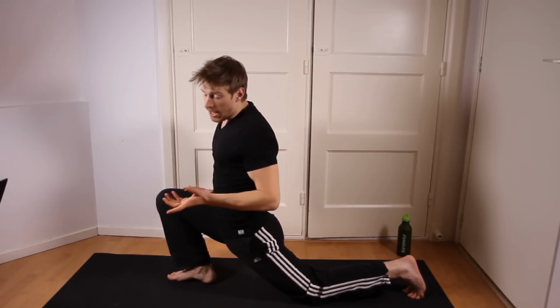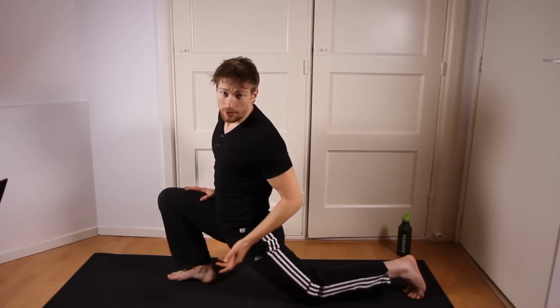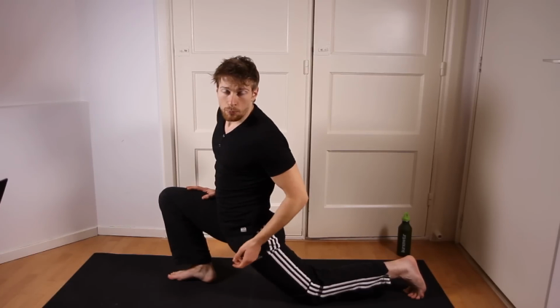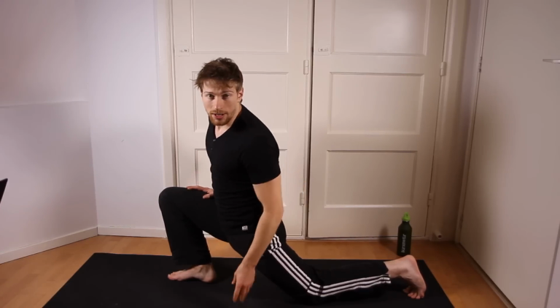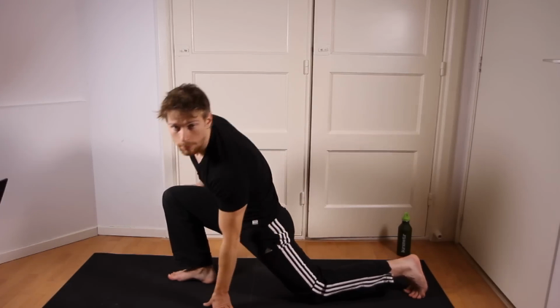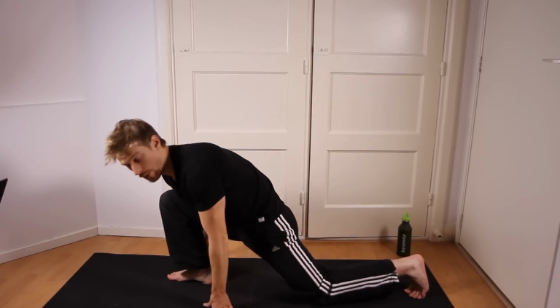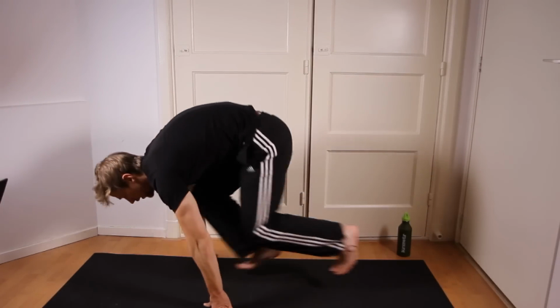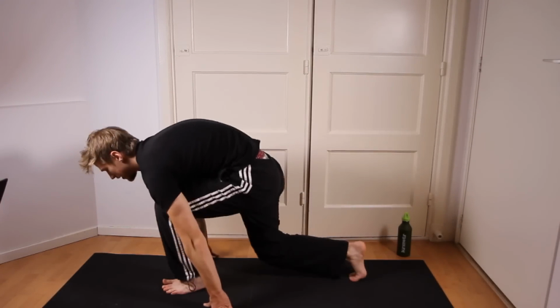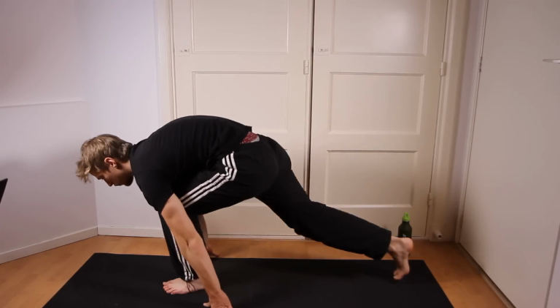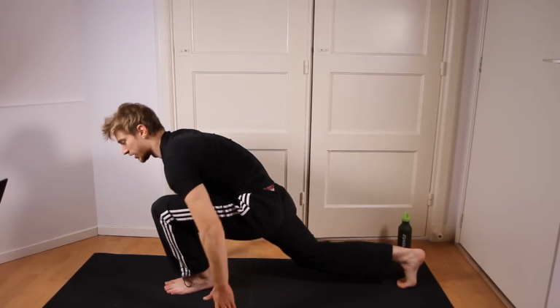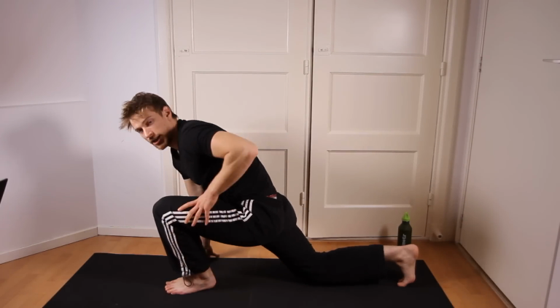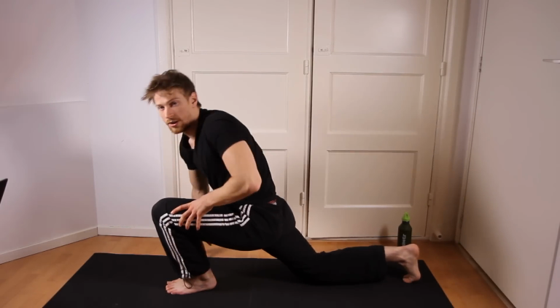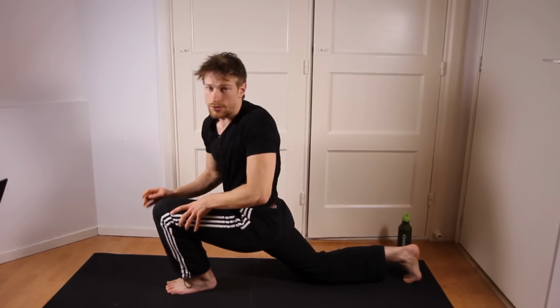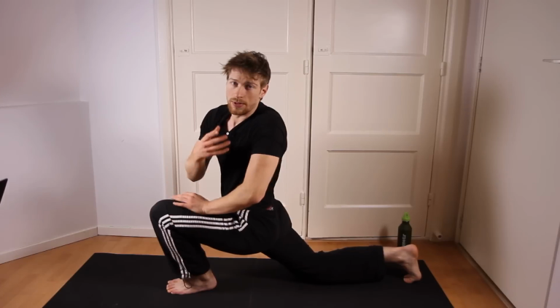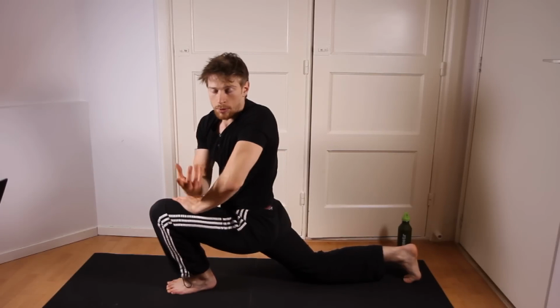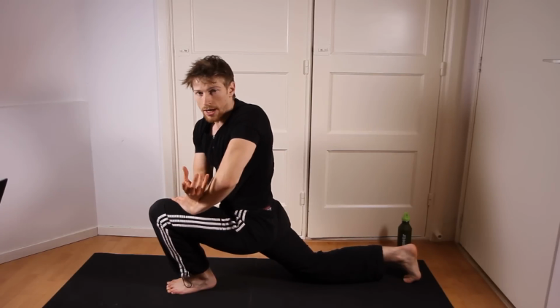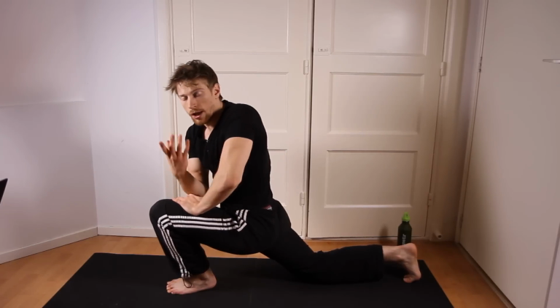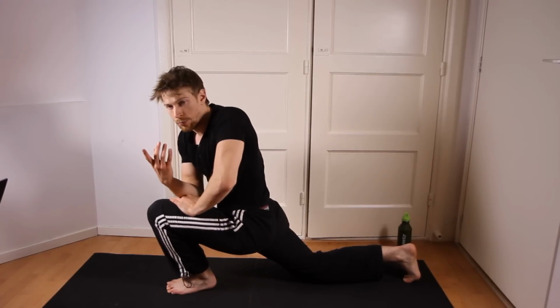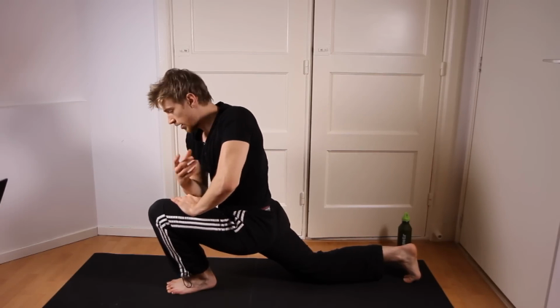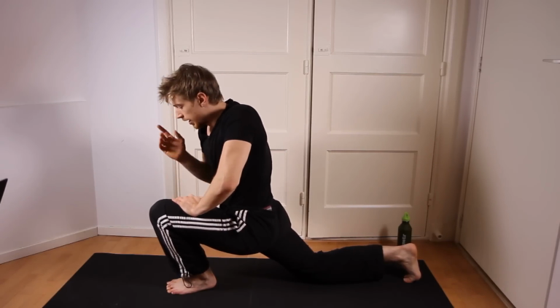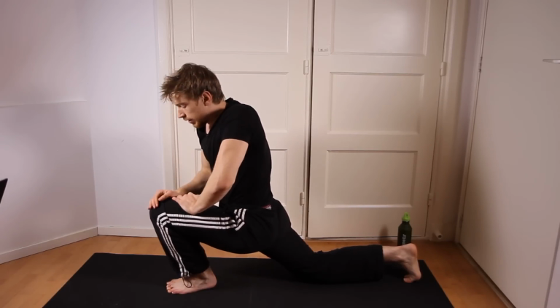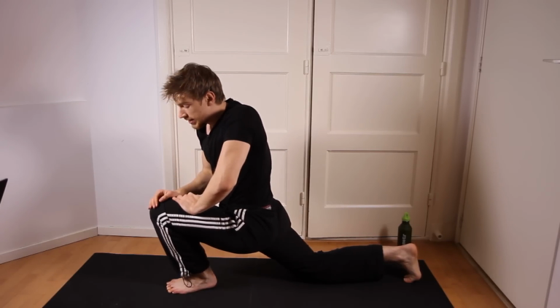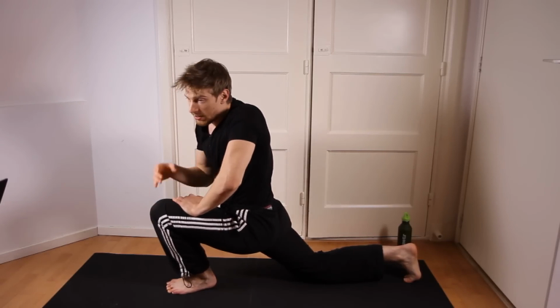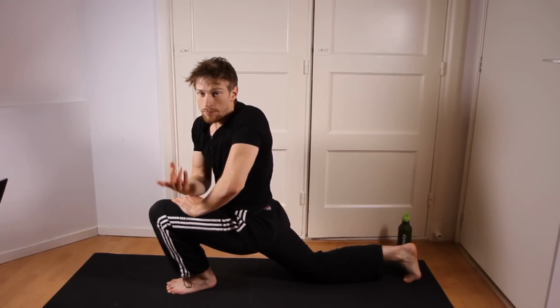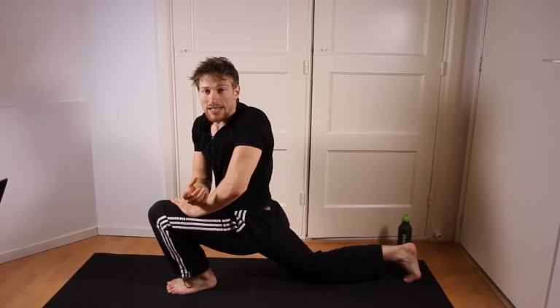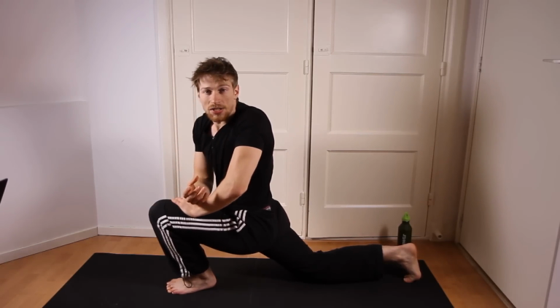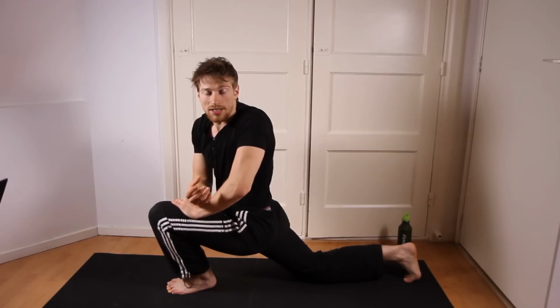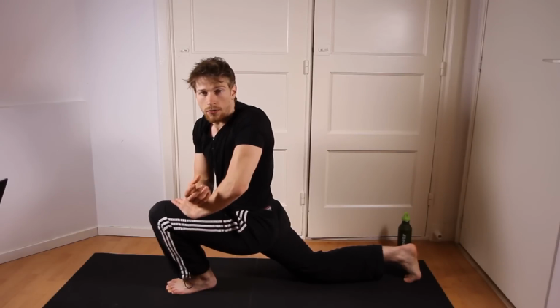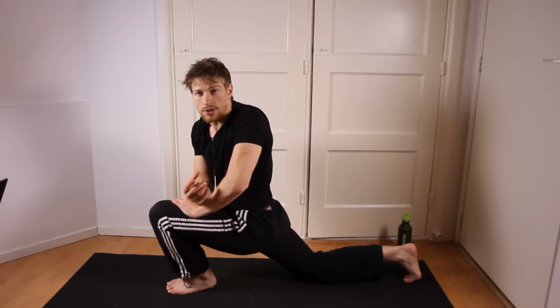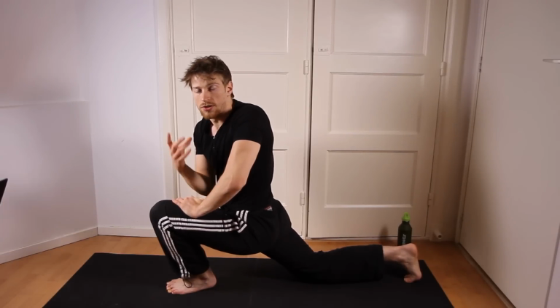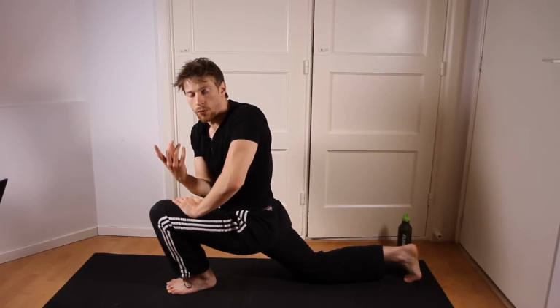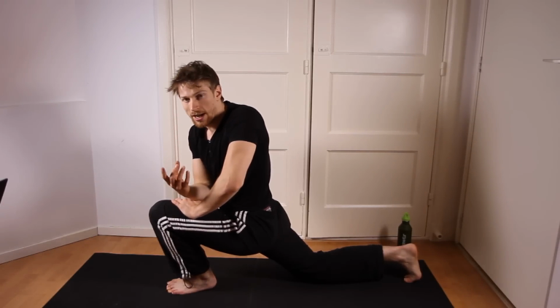Hips are very important when it comes to front and side splits. So this is also one of the problem areas for a lot of people. This is actually one of the most basic exercises that you can do for the hips, and also suitable for beginners.